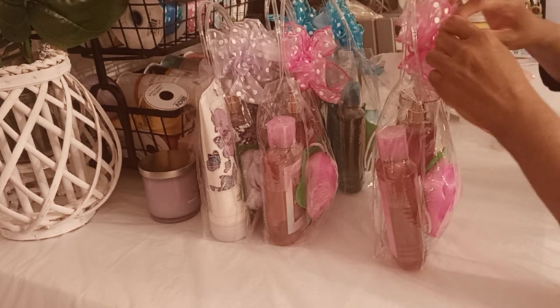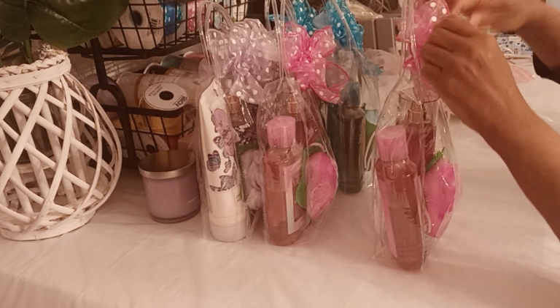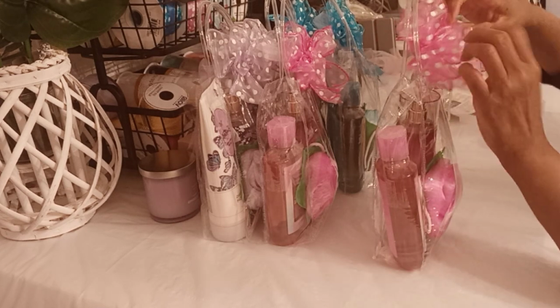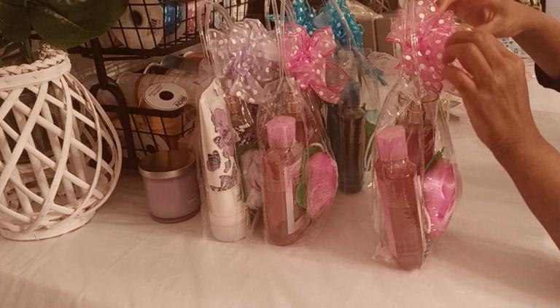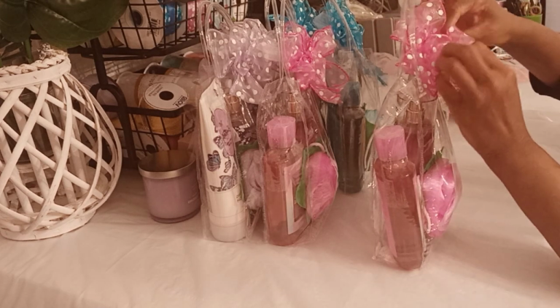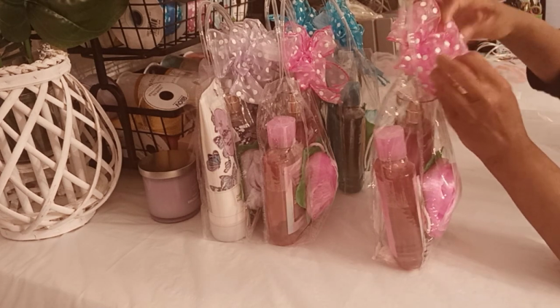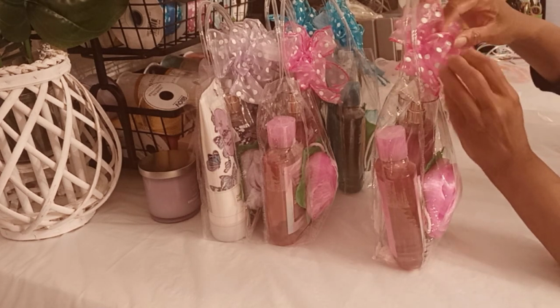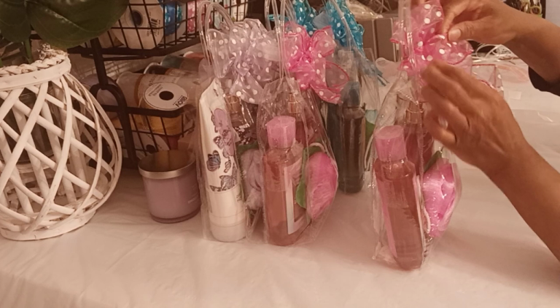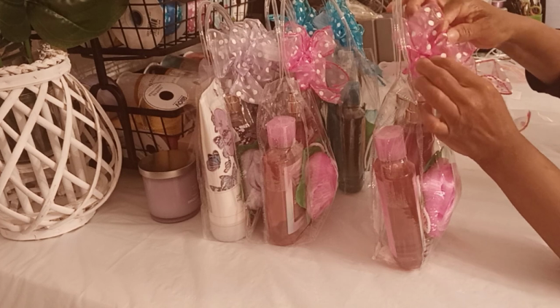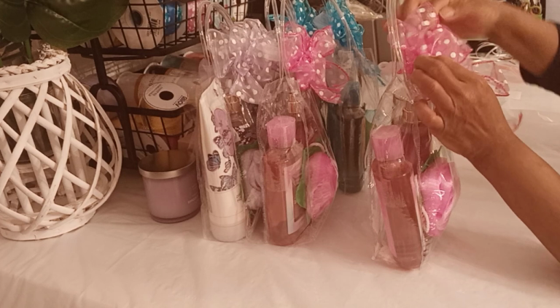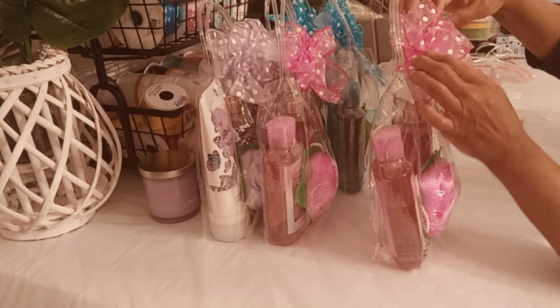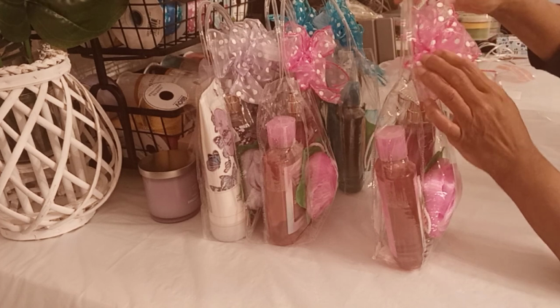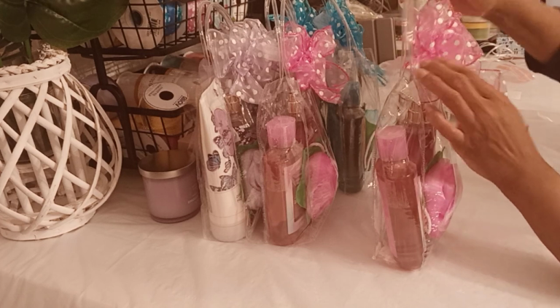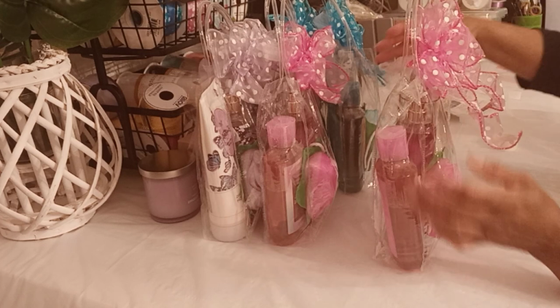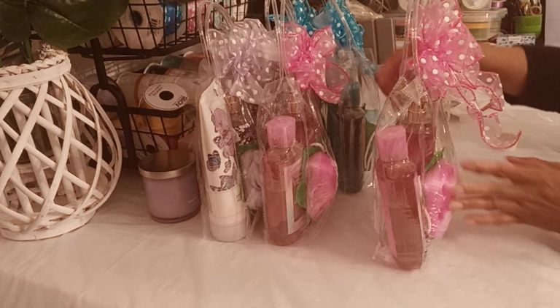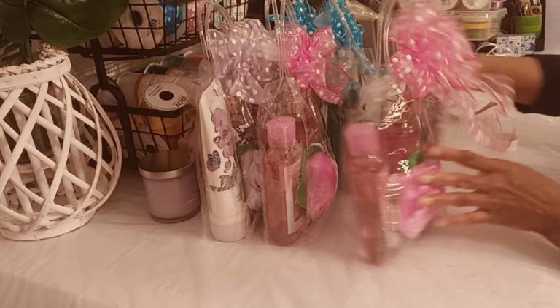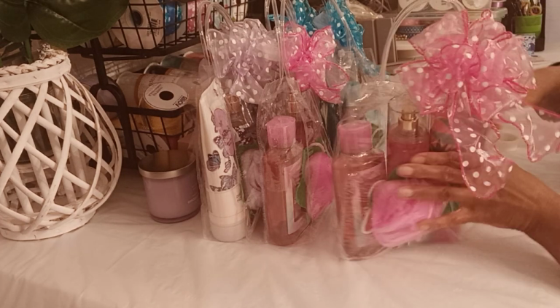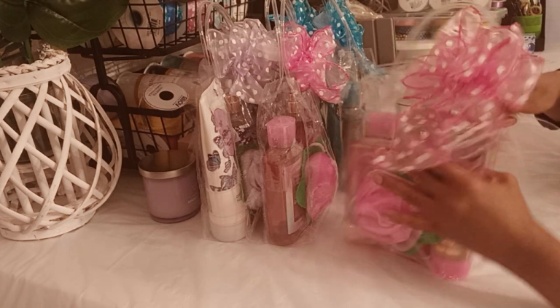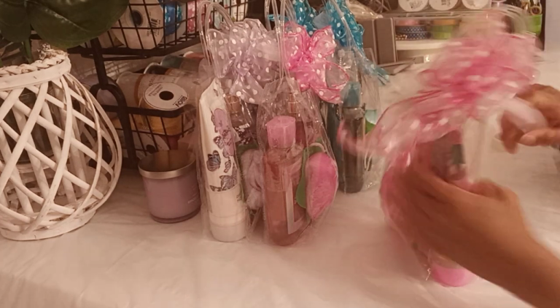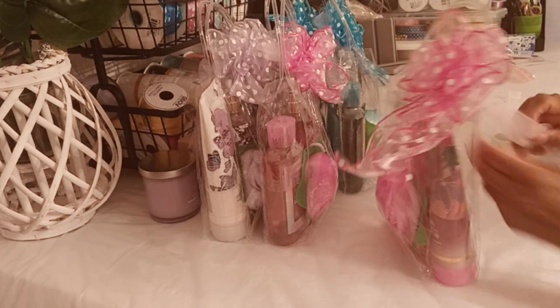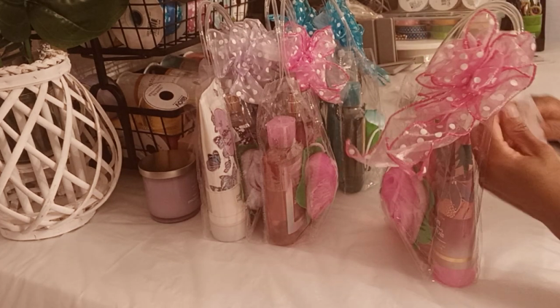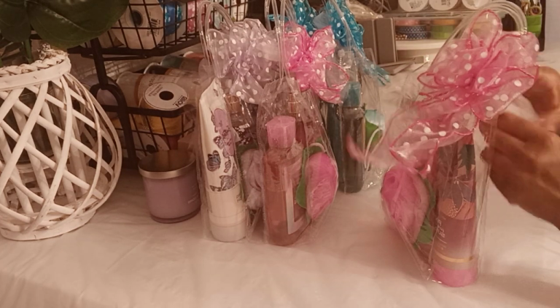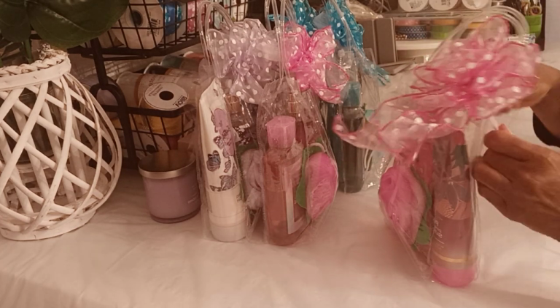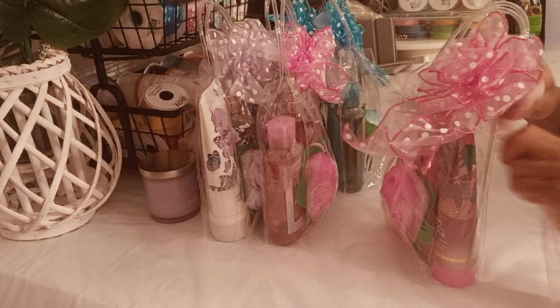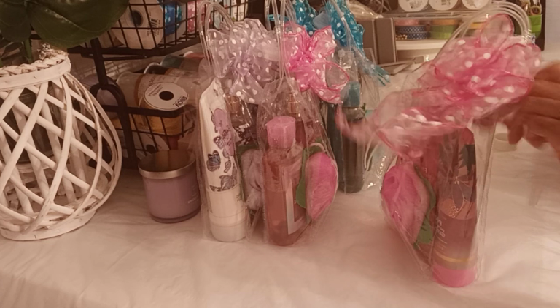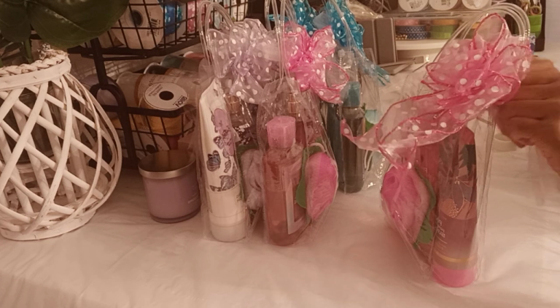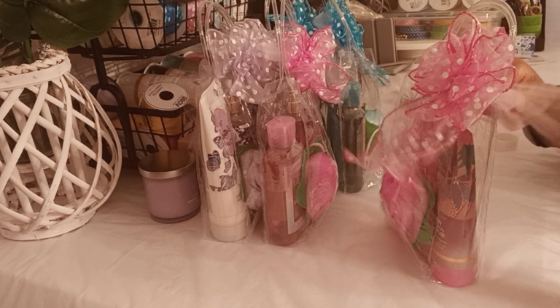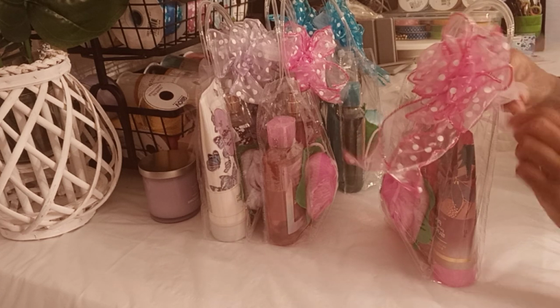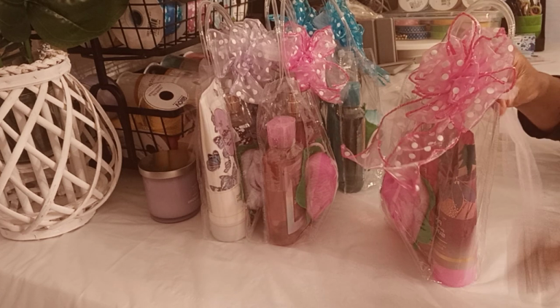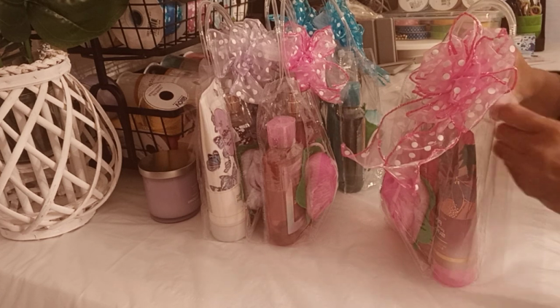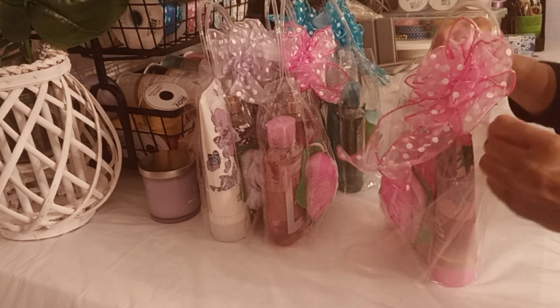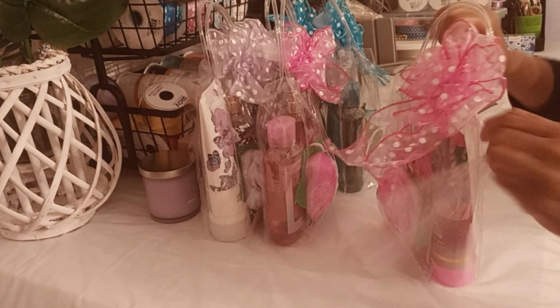Use whatever type of bows you like — make your own bow, or use some of those pull bows.